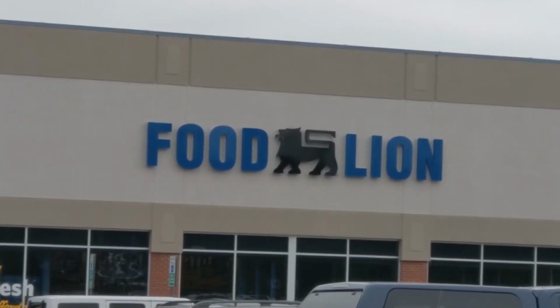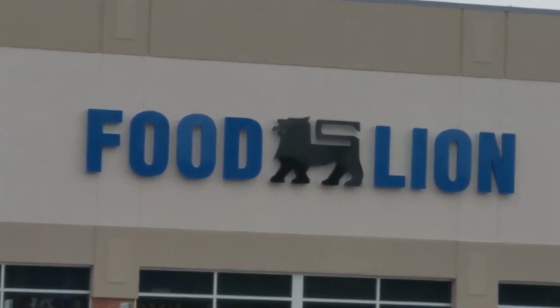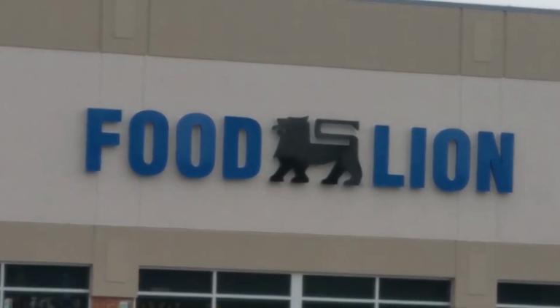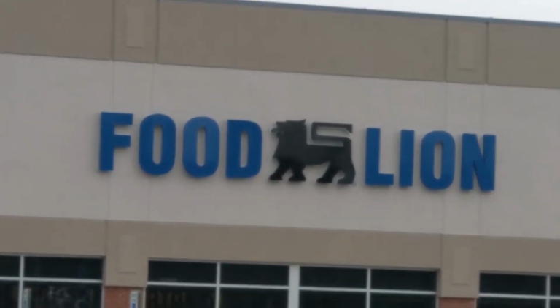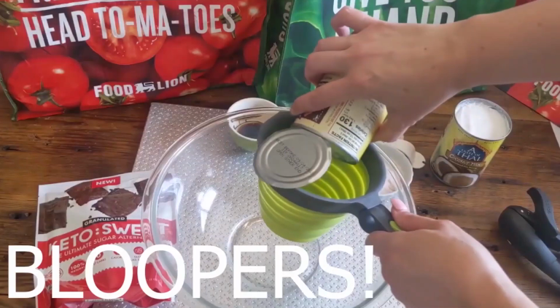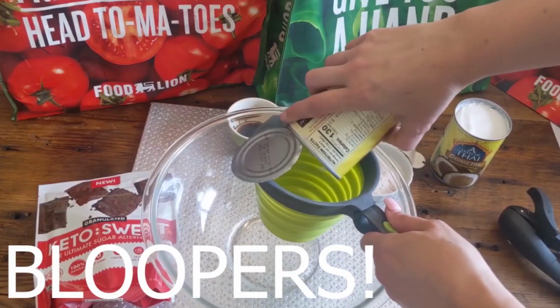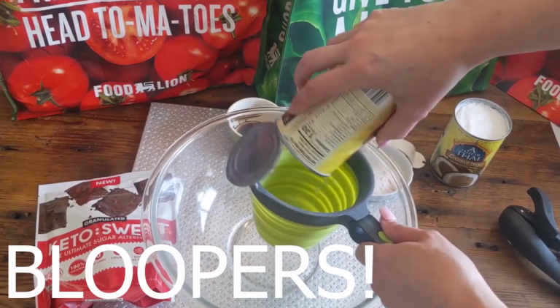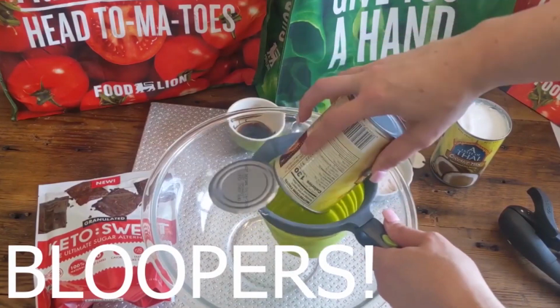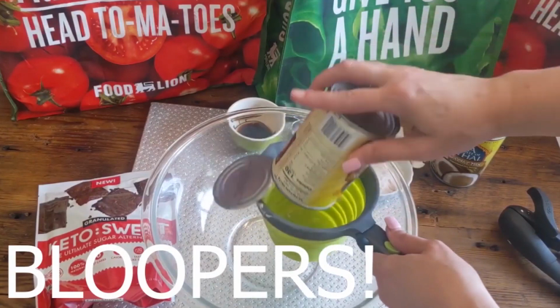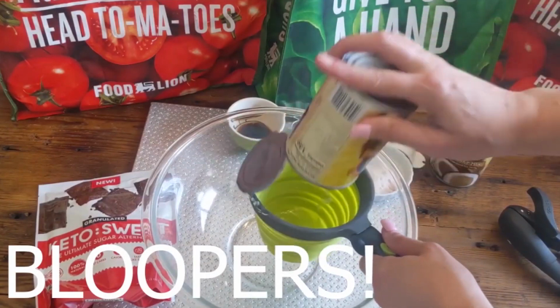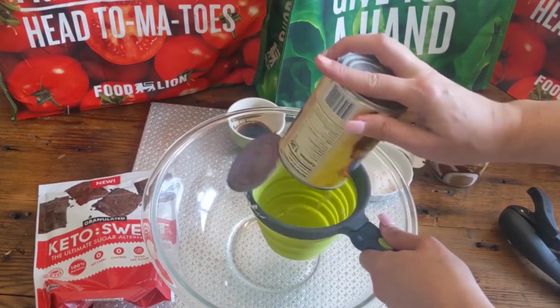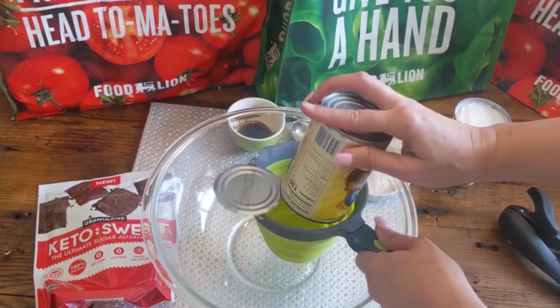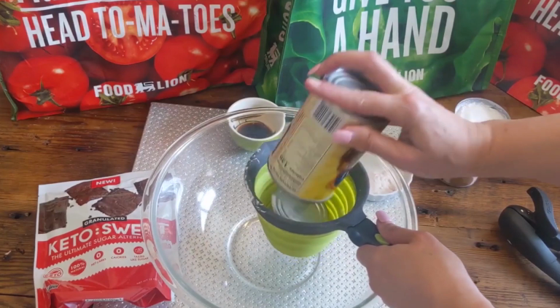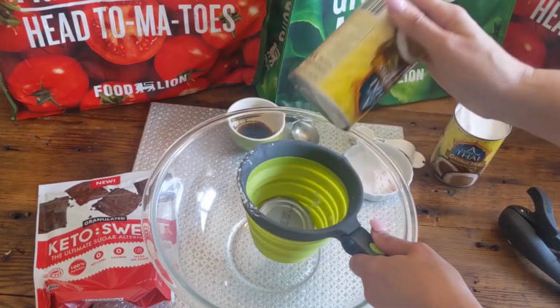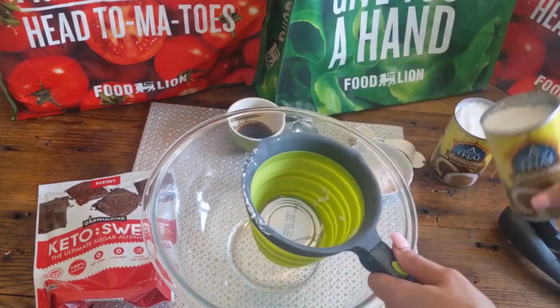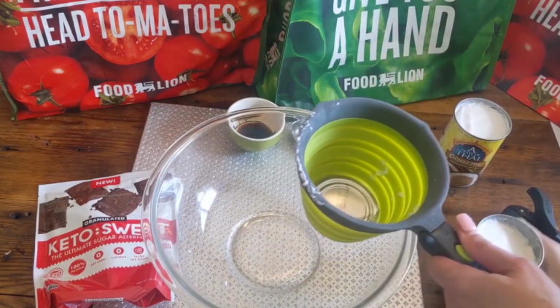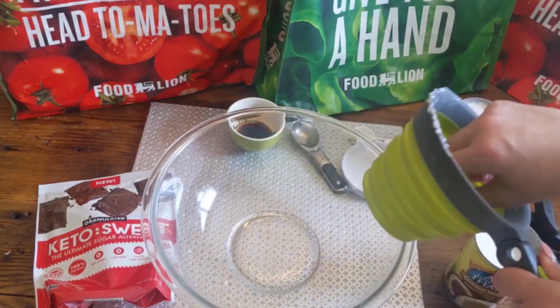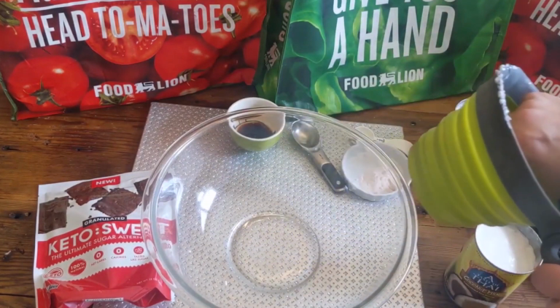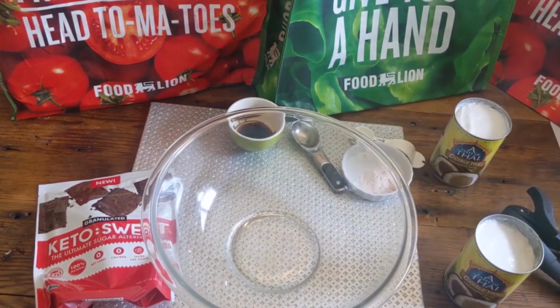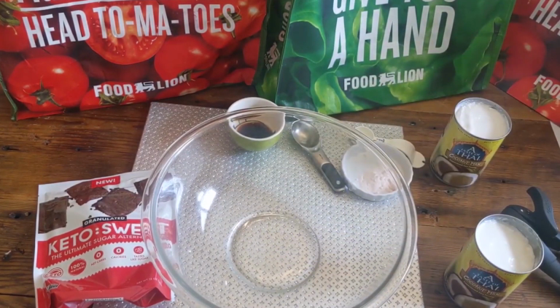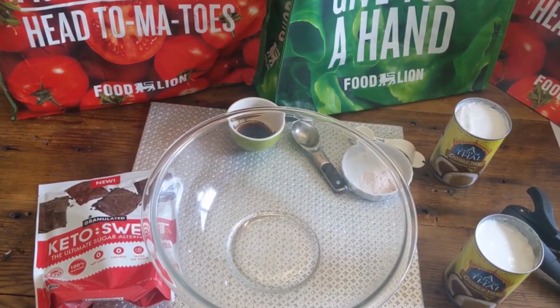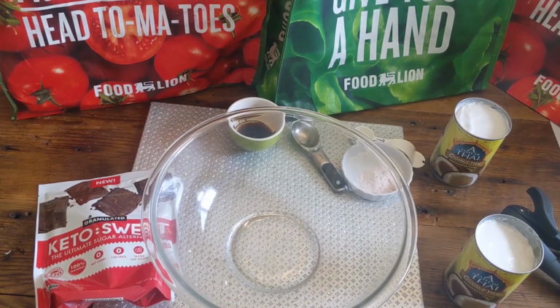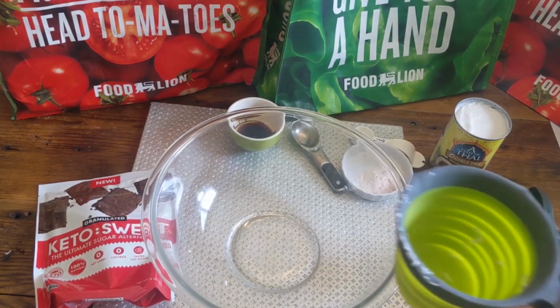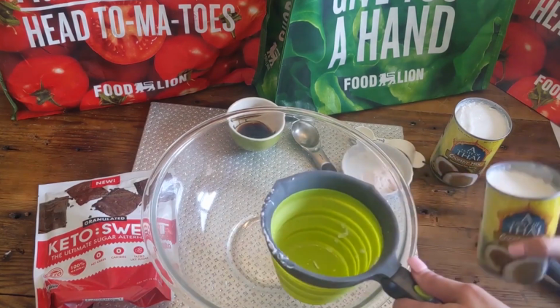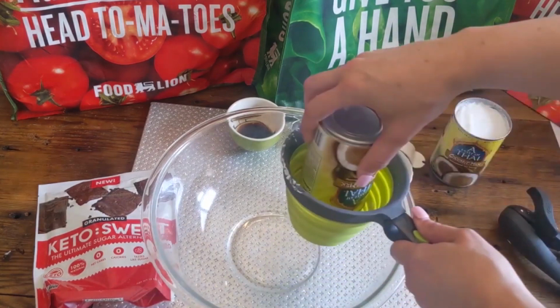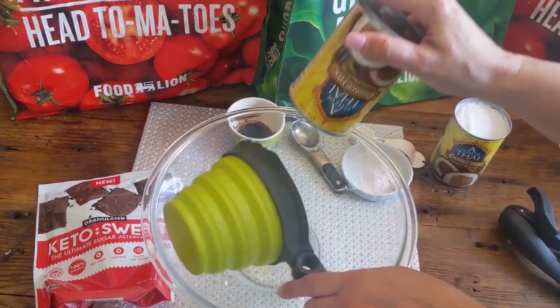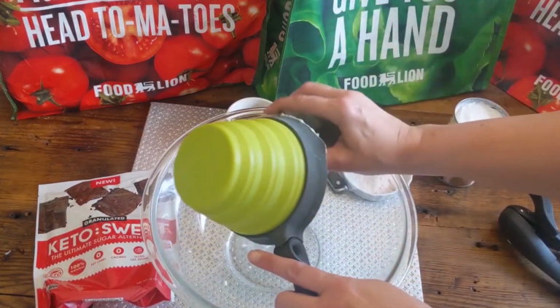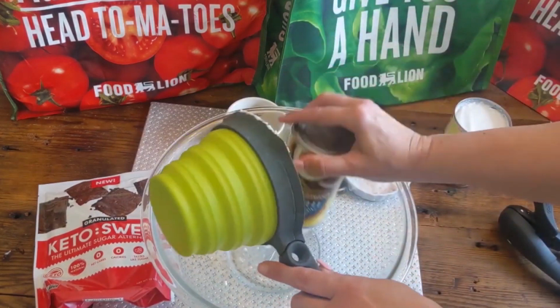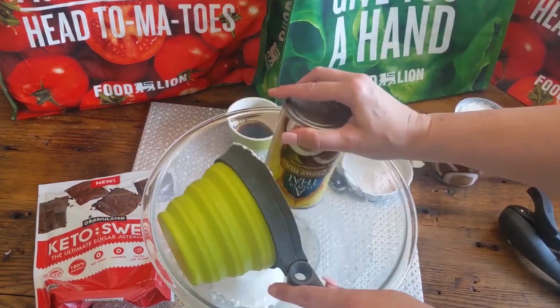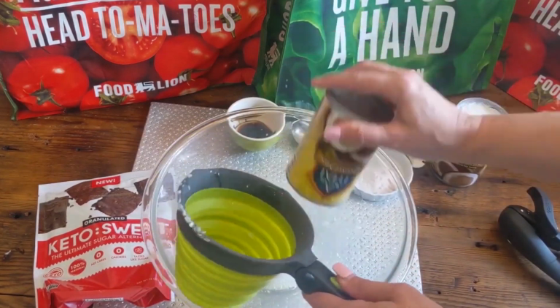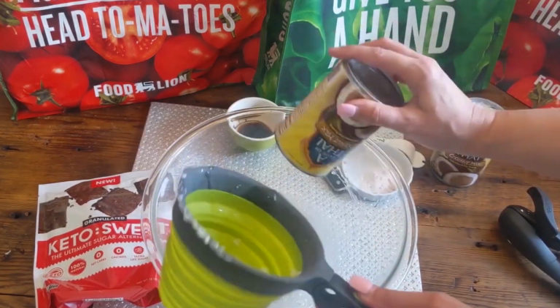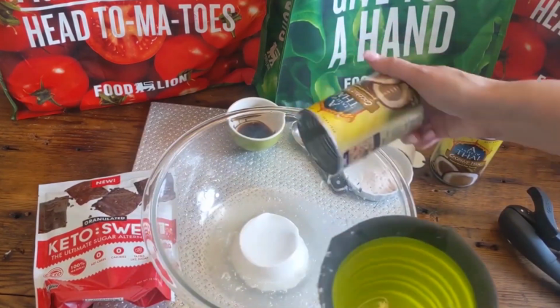A special thank you to Food Lion — go to the description link below to get all of your shopping. Here are my bloopers: I literally could not get this out, and then I dropped the lid. I hope you enjoyed the laugh as much as I did — professional cooker right there! Have a great day, friends. Bye!